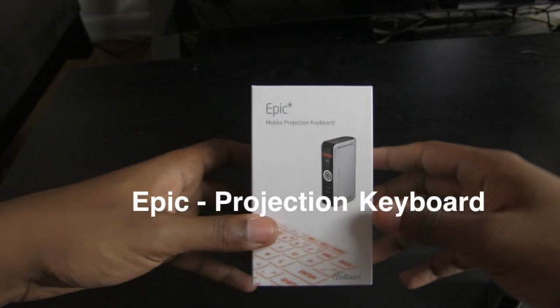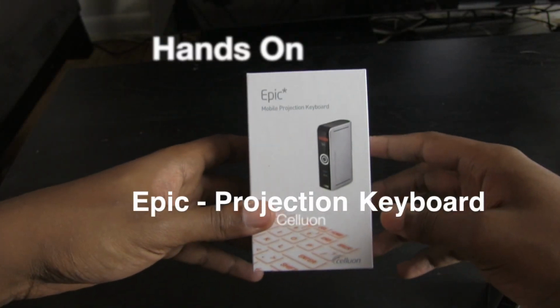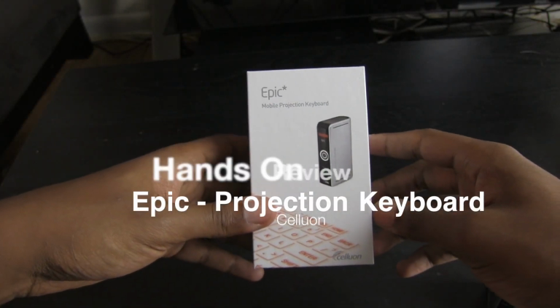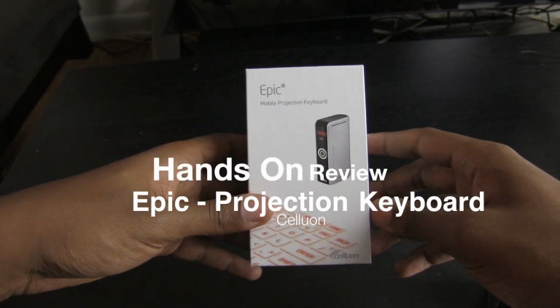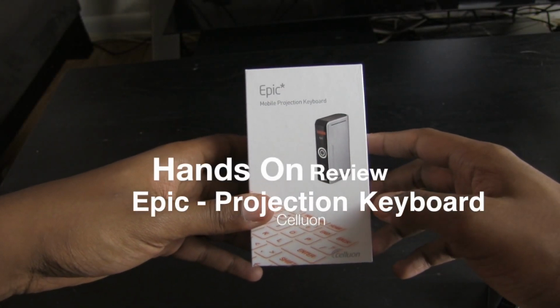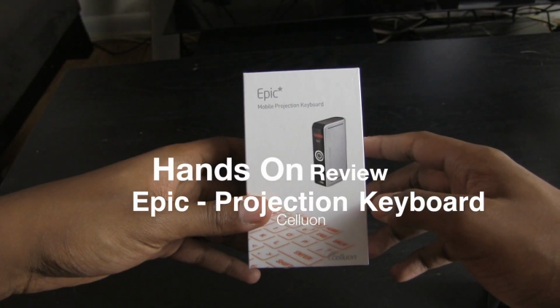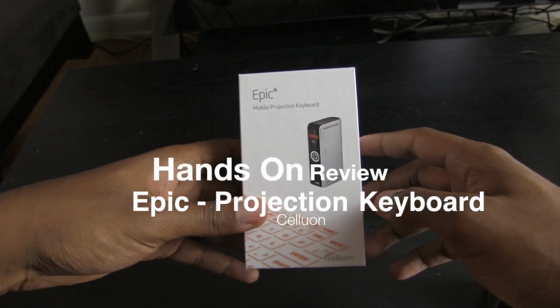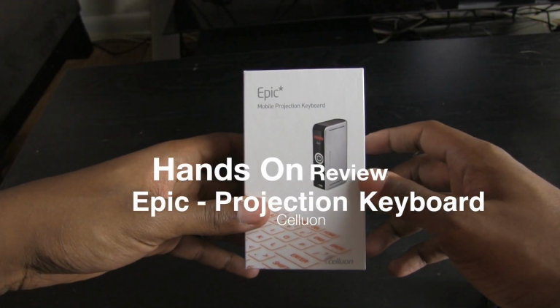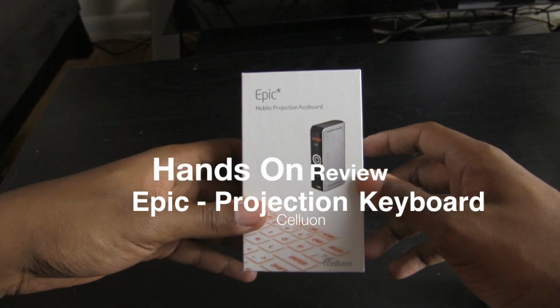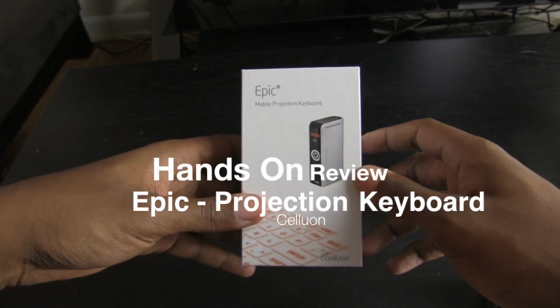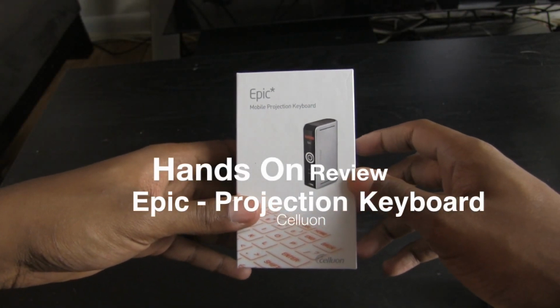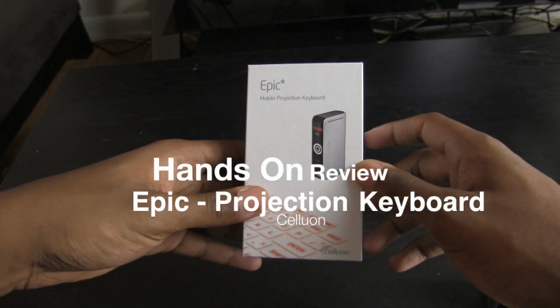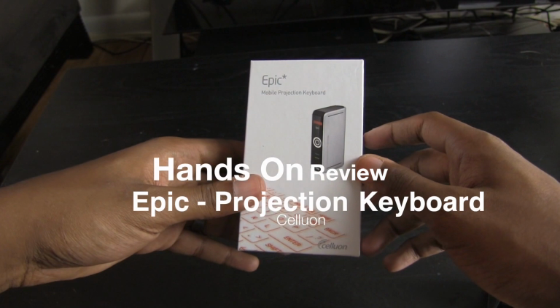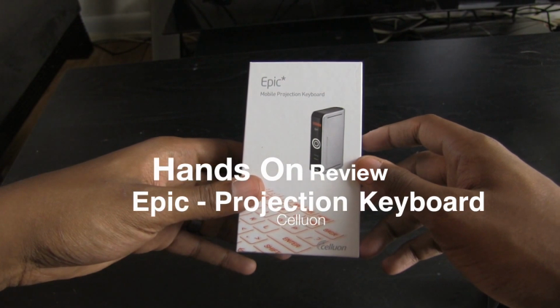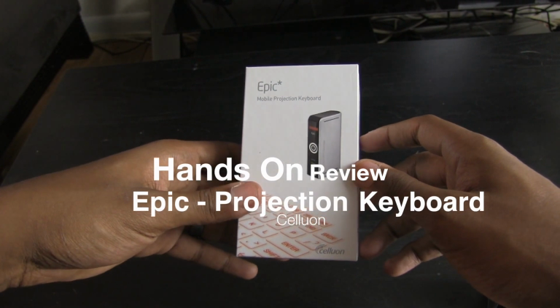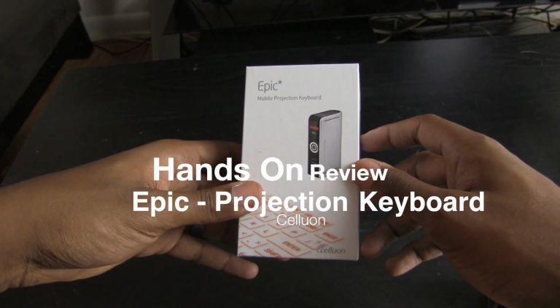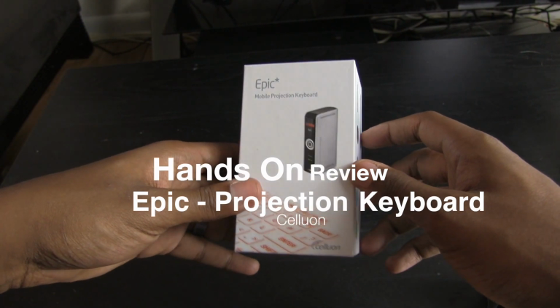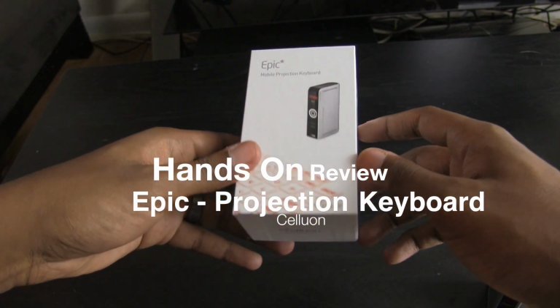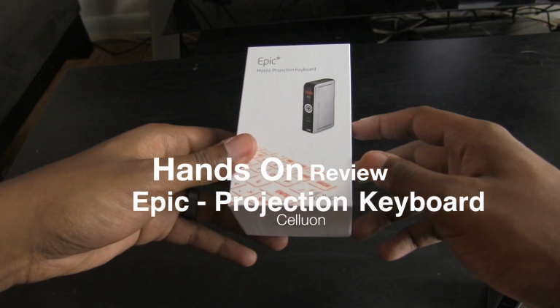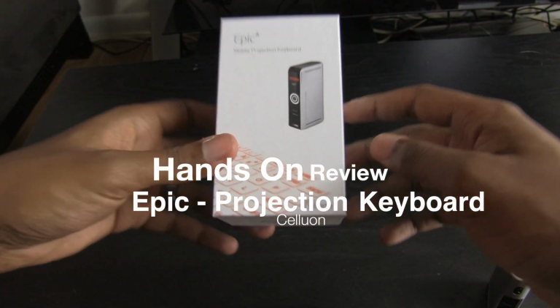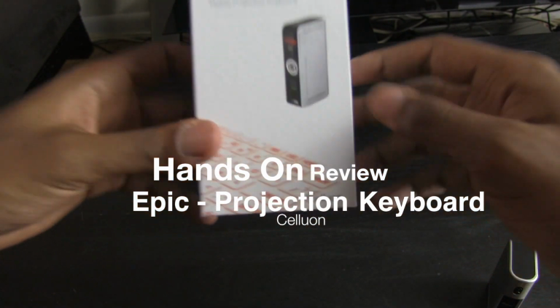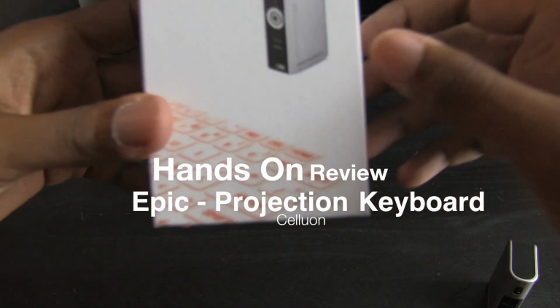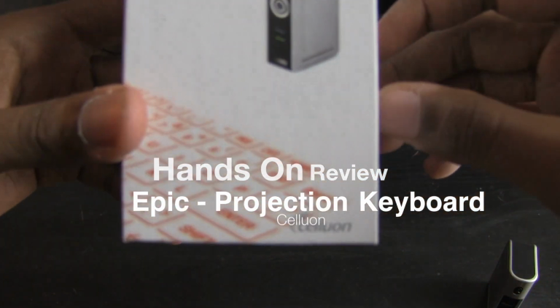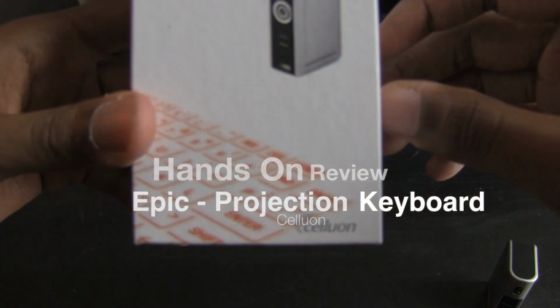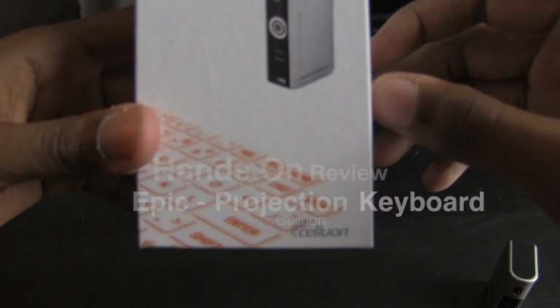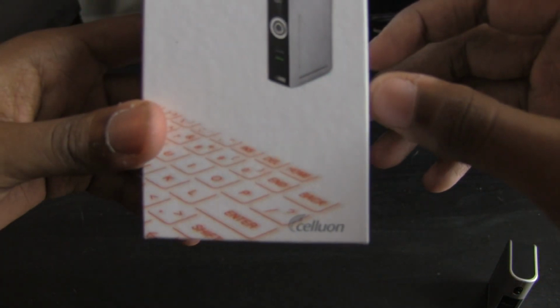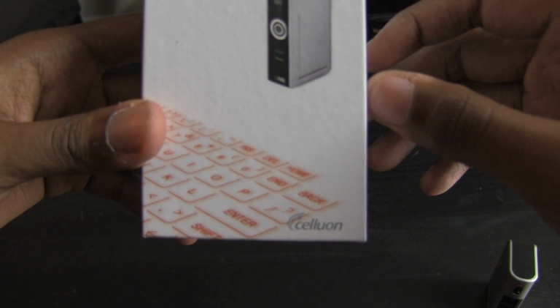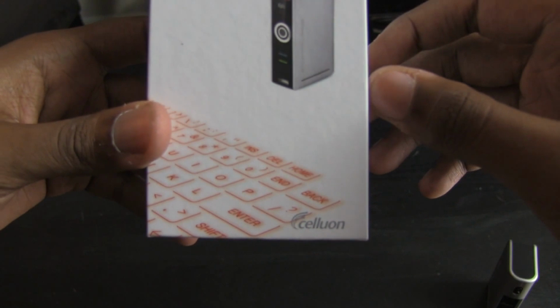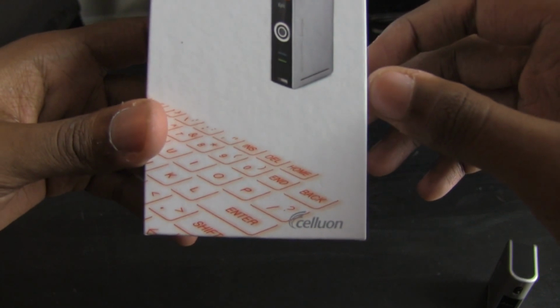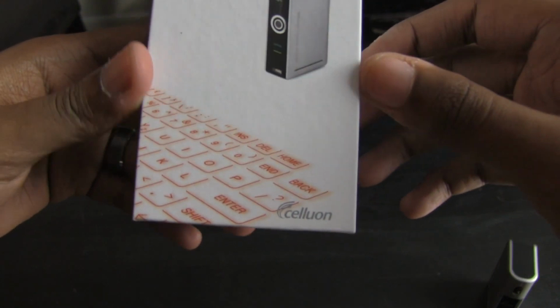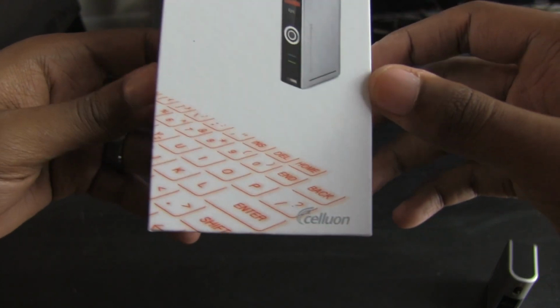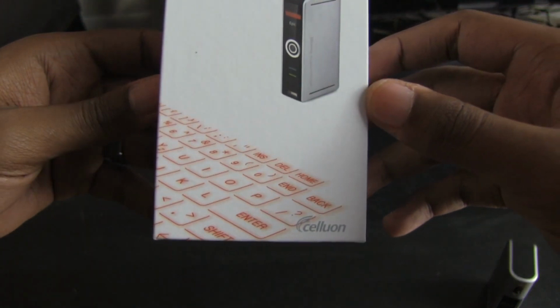Hey YouTube, Trey here from Topic Tech and we're going to be talking about the Epic Mobile Projection Keyboard by Celluon. This is one of their newest models that just came out this year. I'm pretty excited because they sent this out to me so I can review it for you guys.